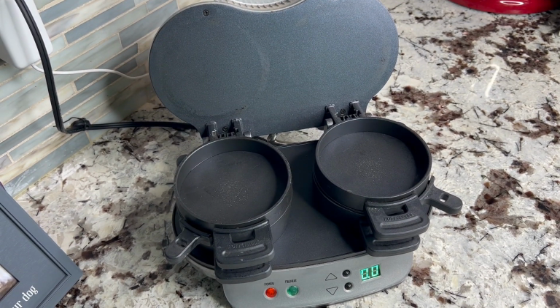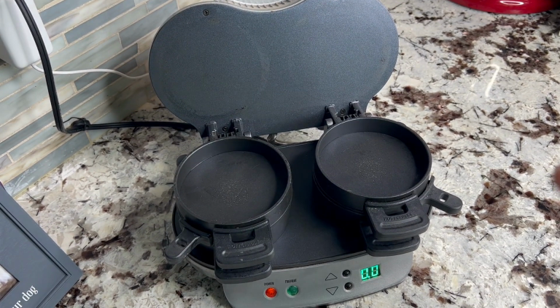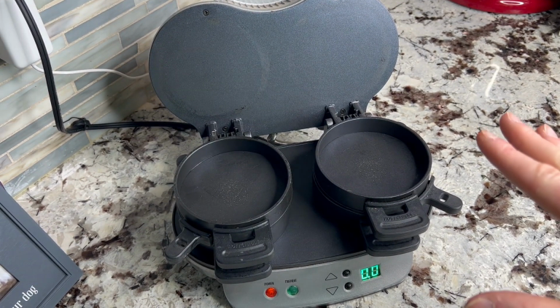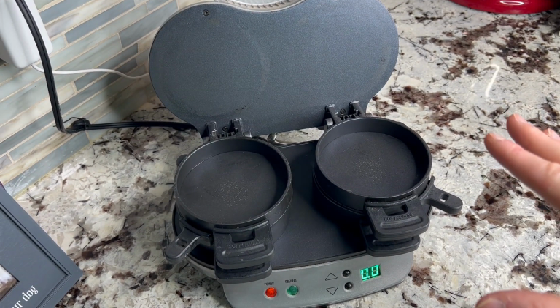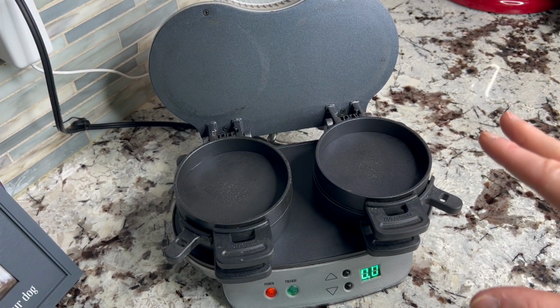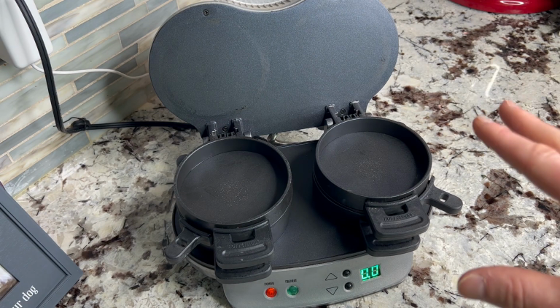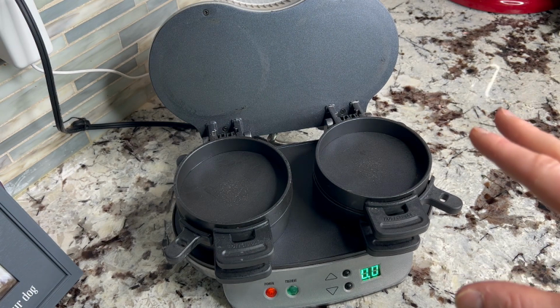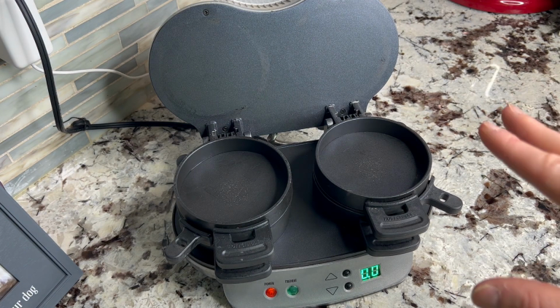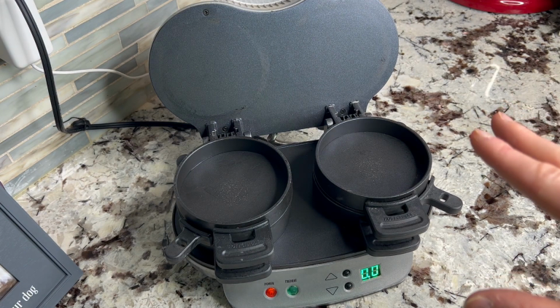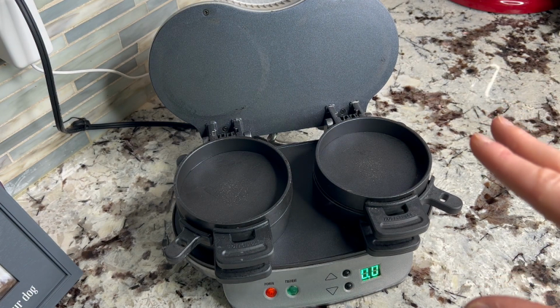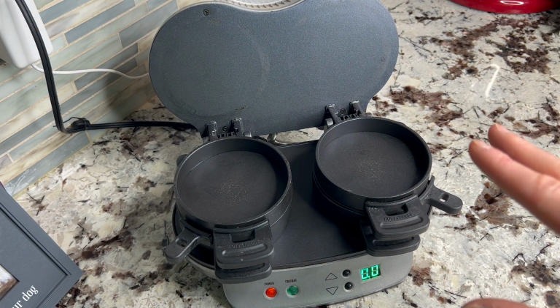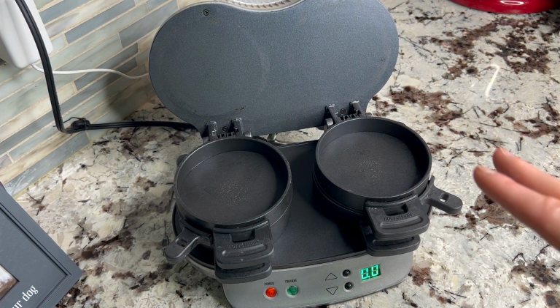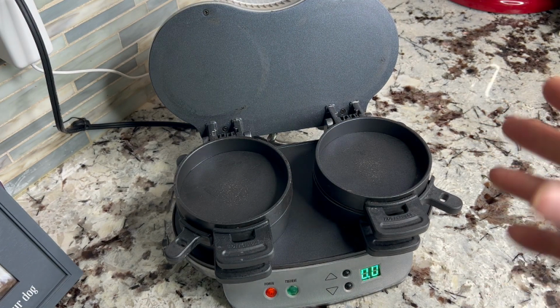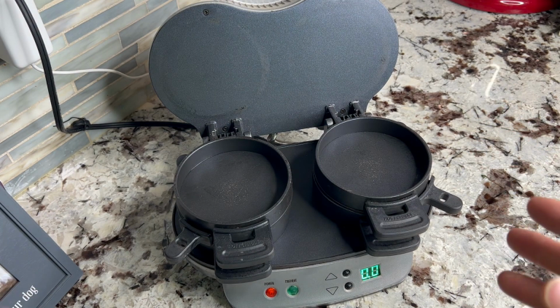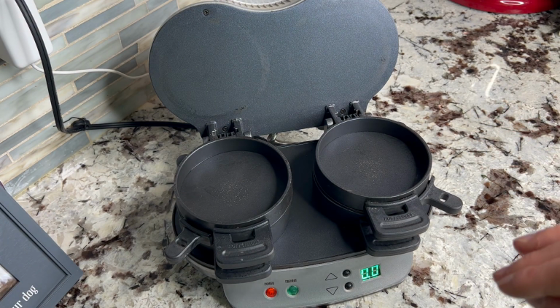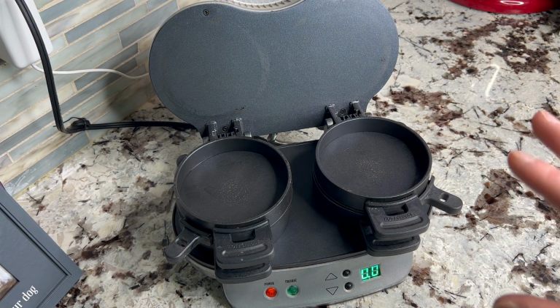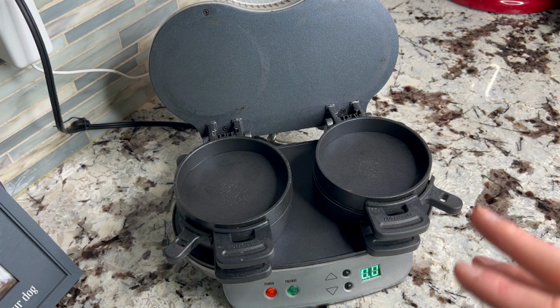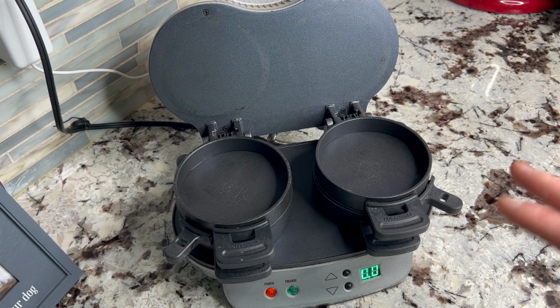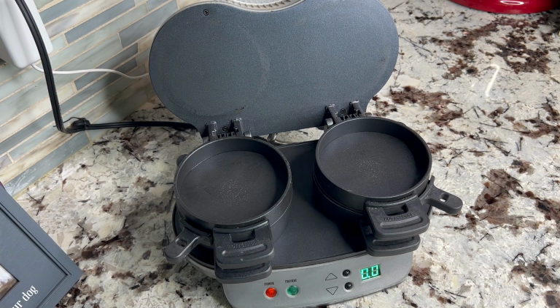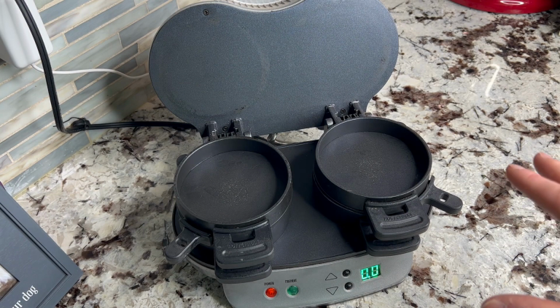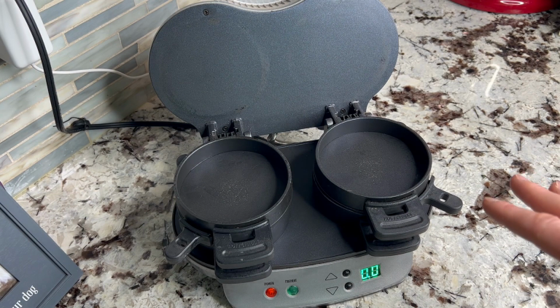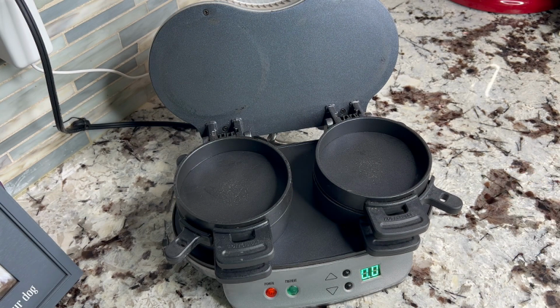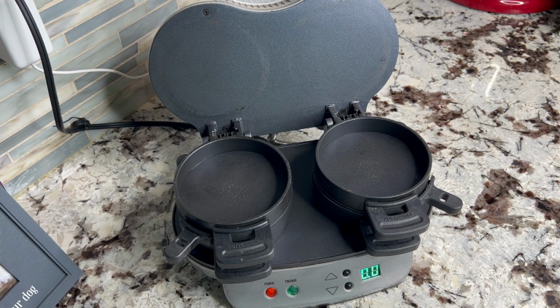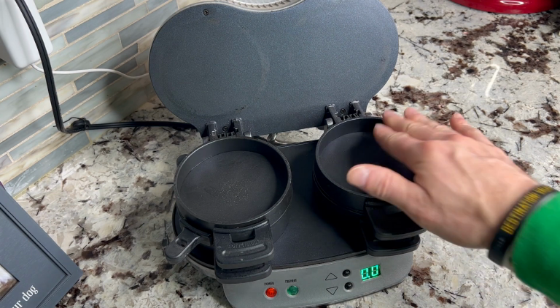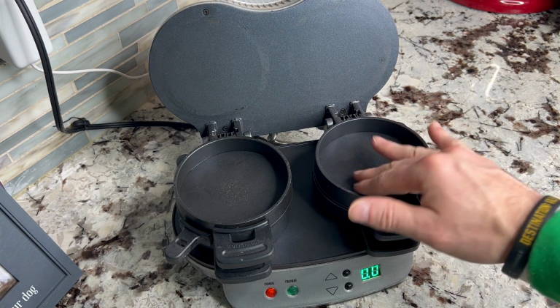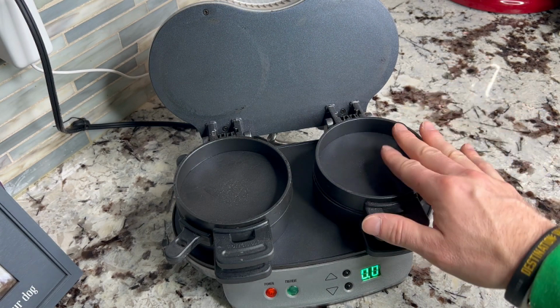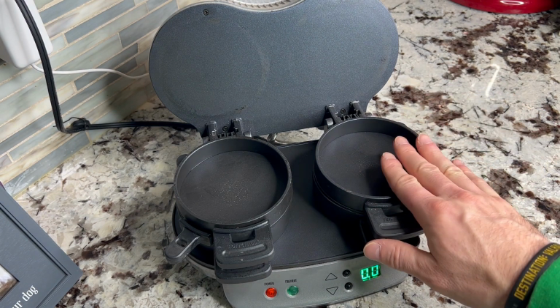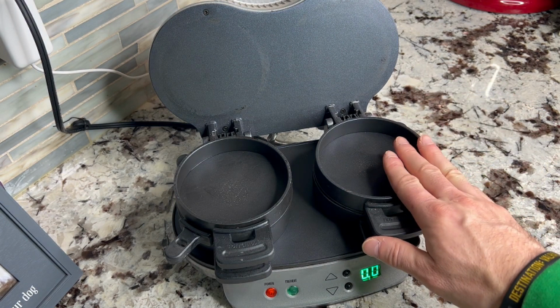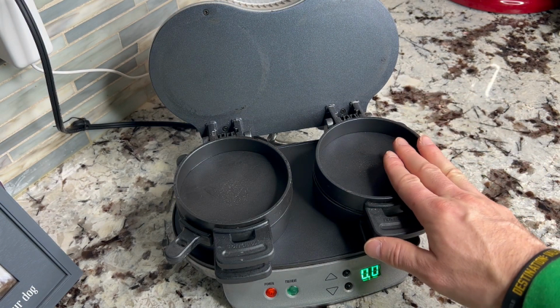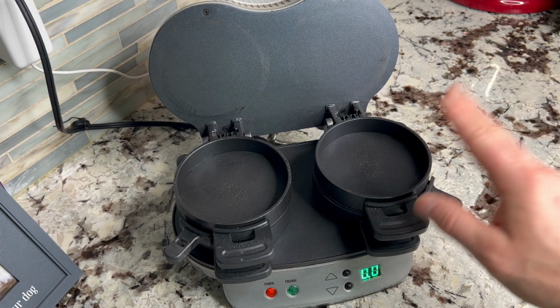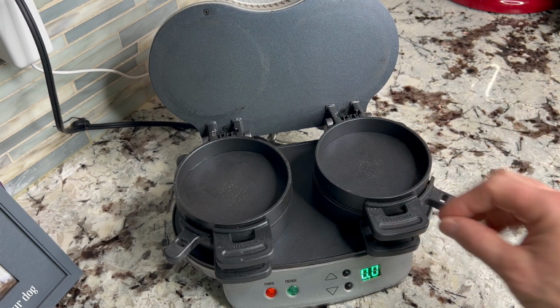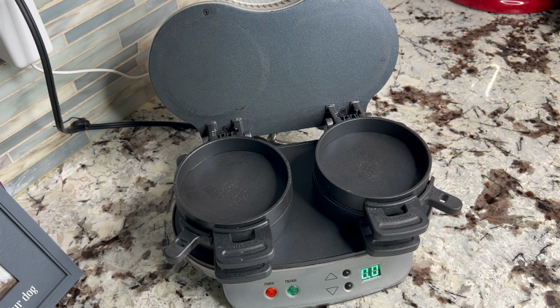My wife and I used this for about a year while we were meal prepping breakfast sandwiches. We've kind of switched up our meal prepping plan, so we haven't really been using it as much. But it has a nice nonstick surface — it's really easy to clean.